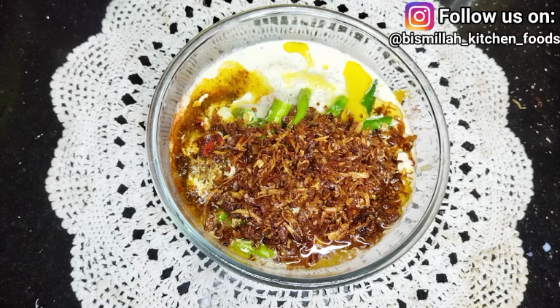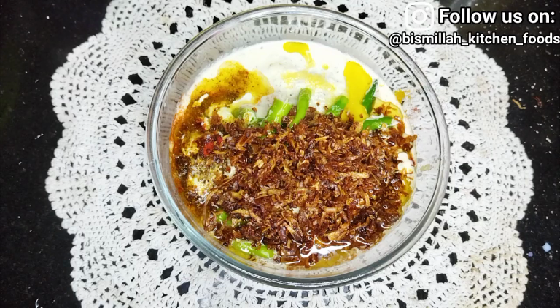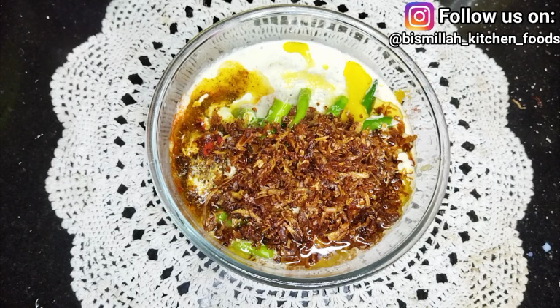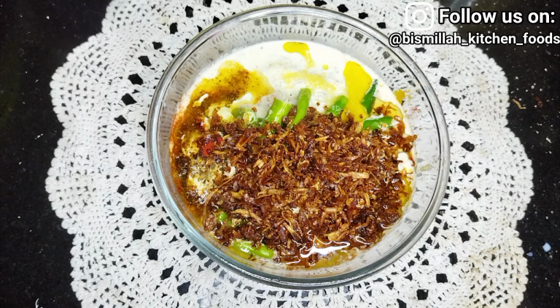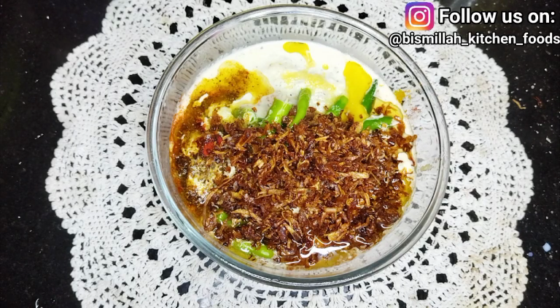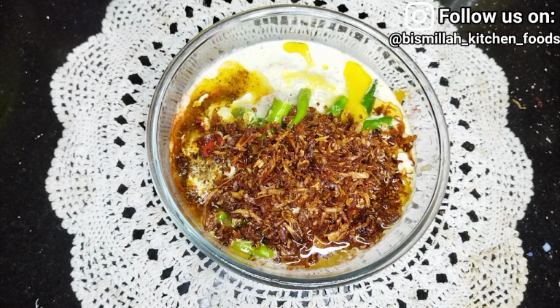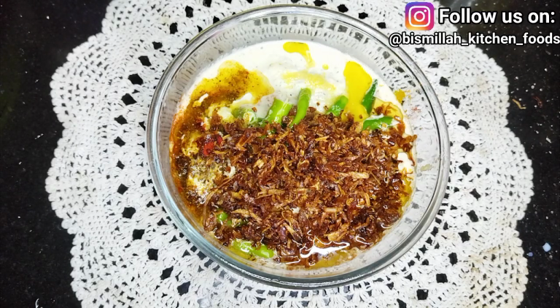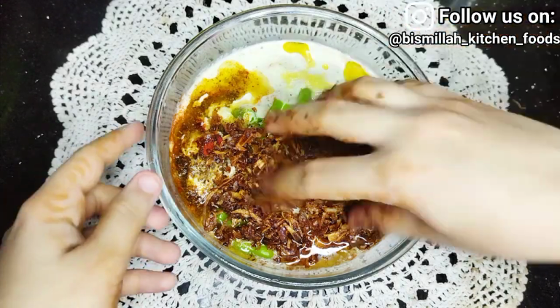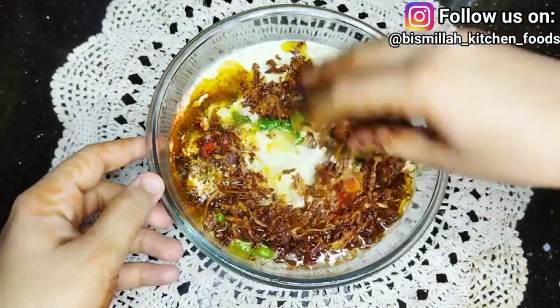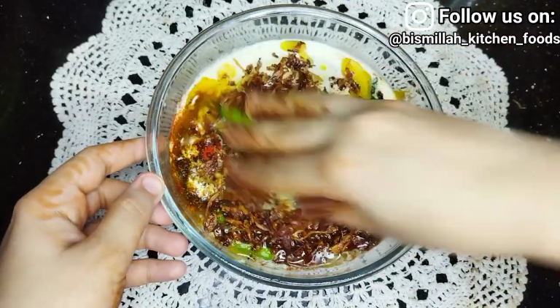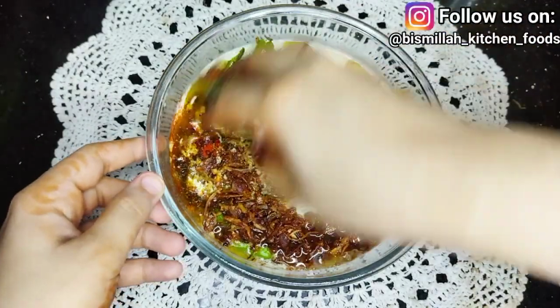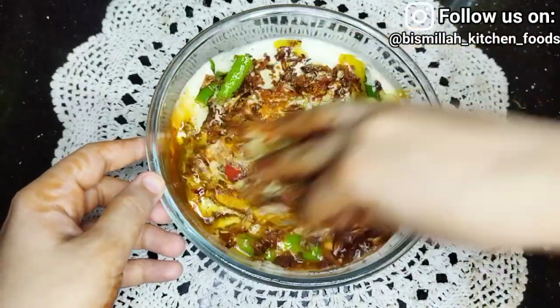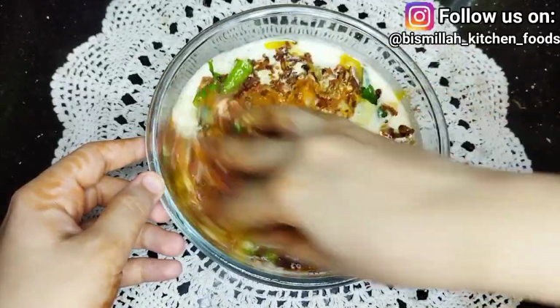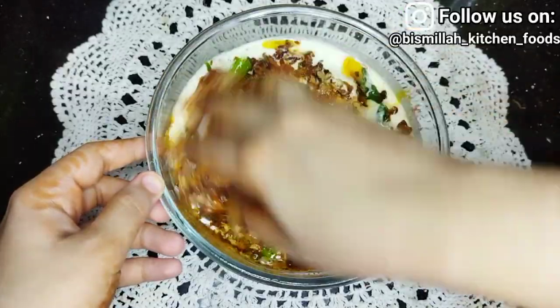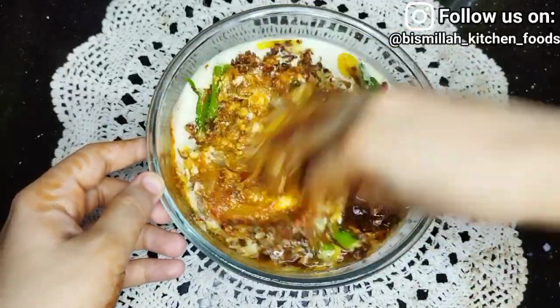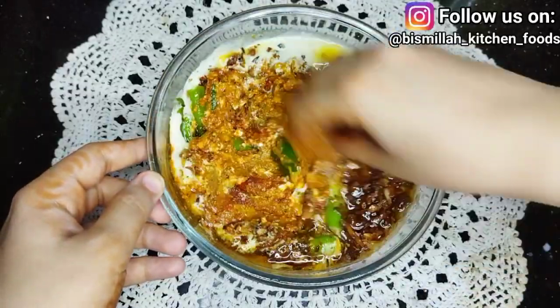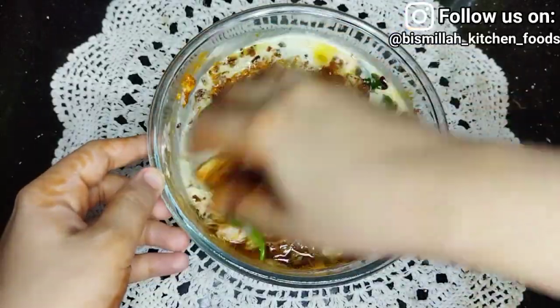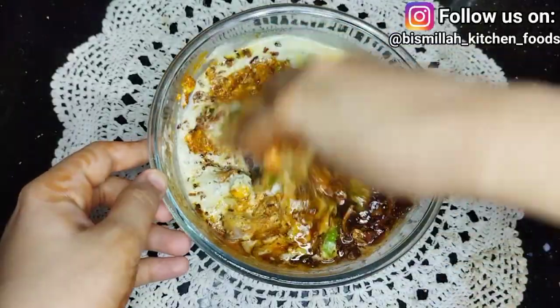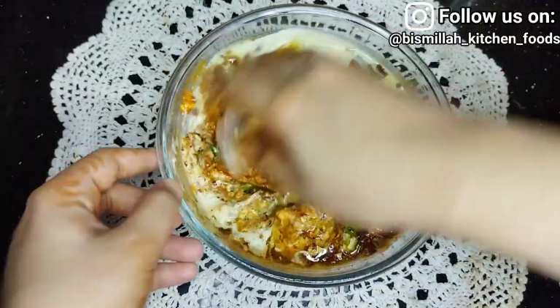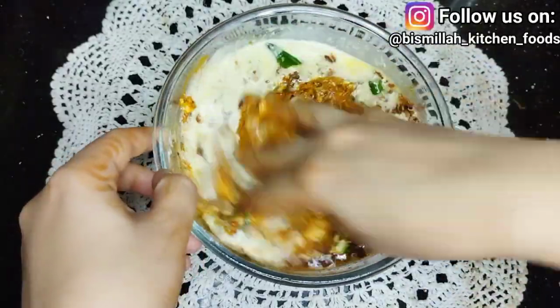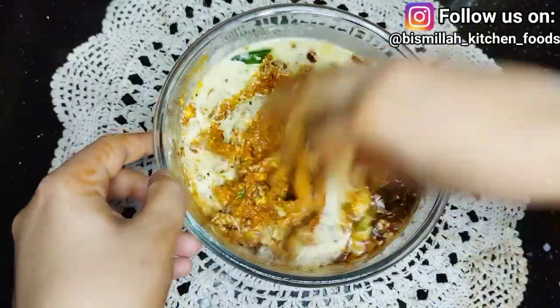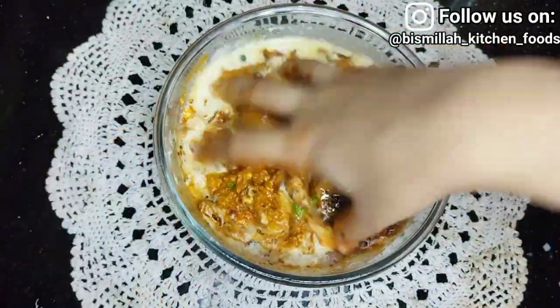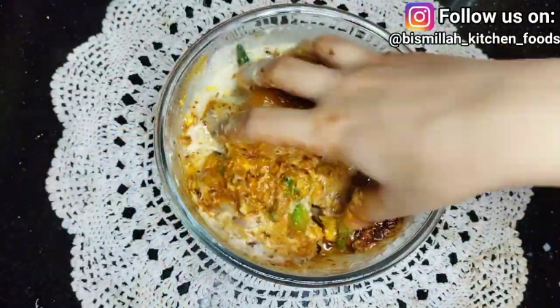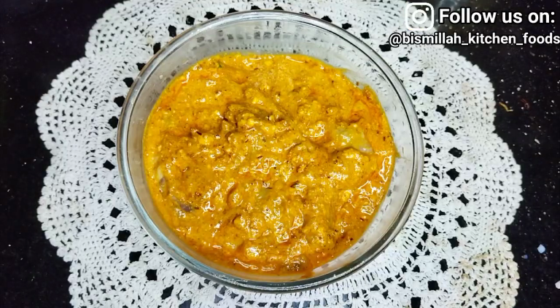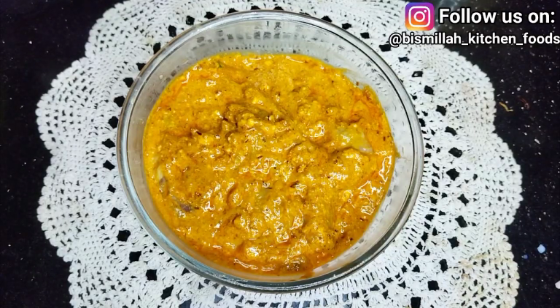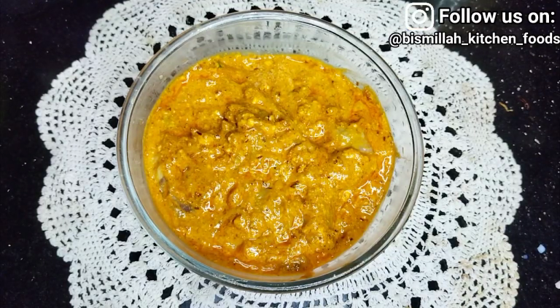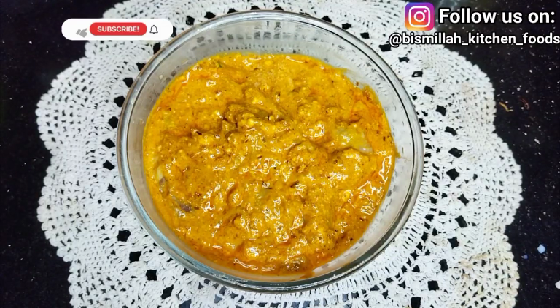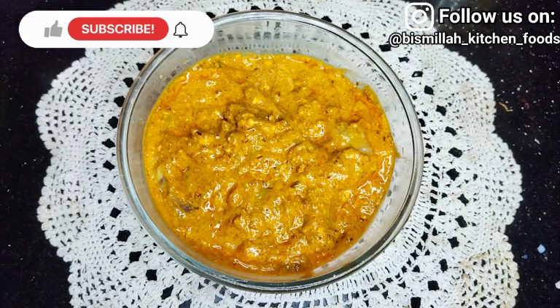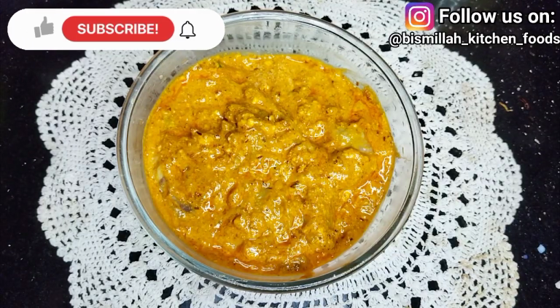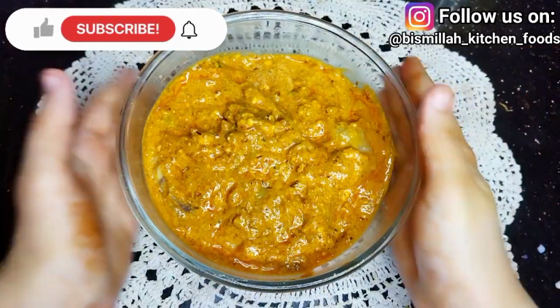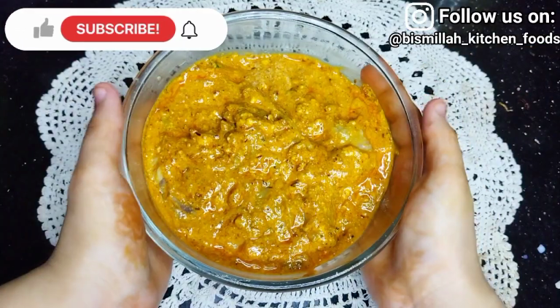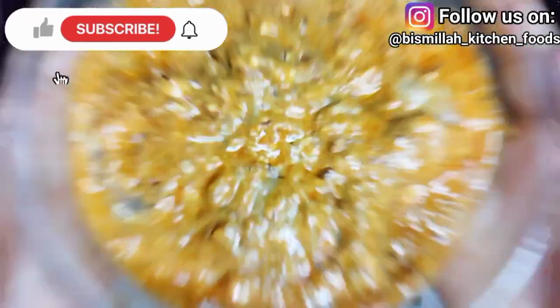I will mix it well and massage the chicken so that the marinade coats evenly. I will then put the chicken in the fridge for 2 hours.